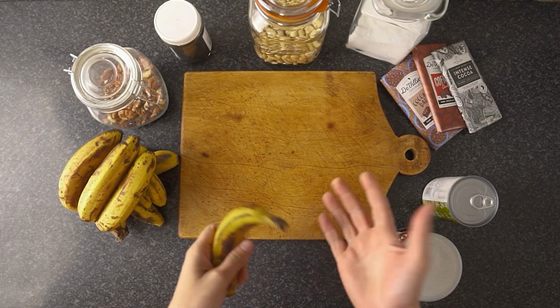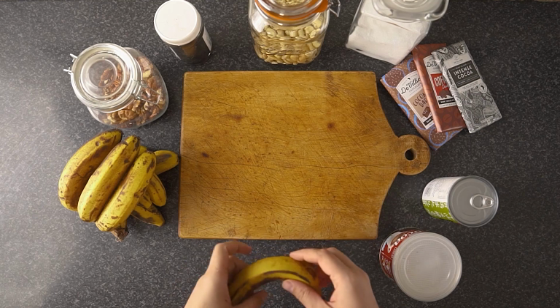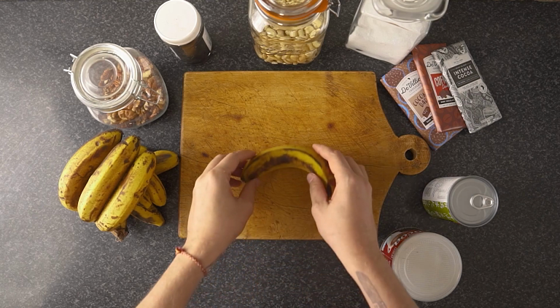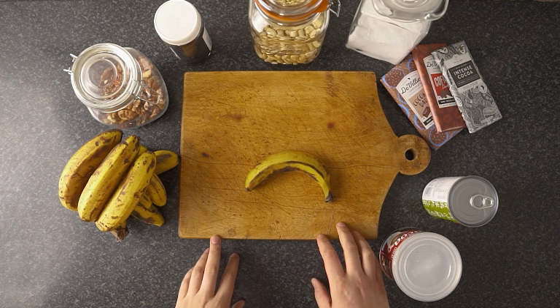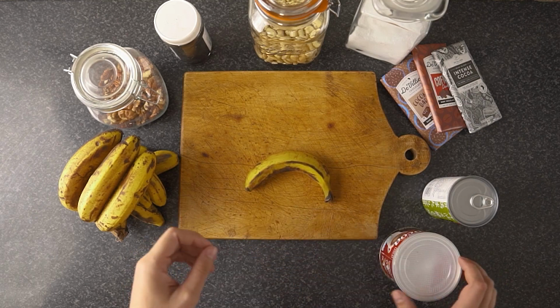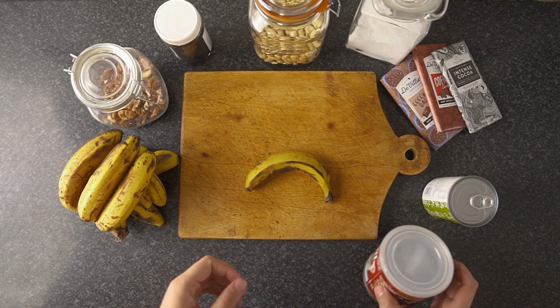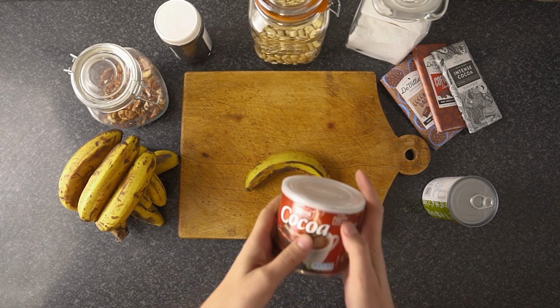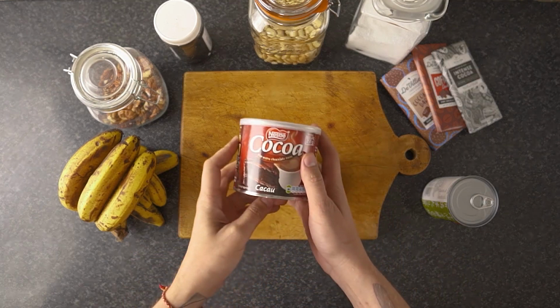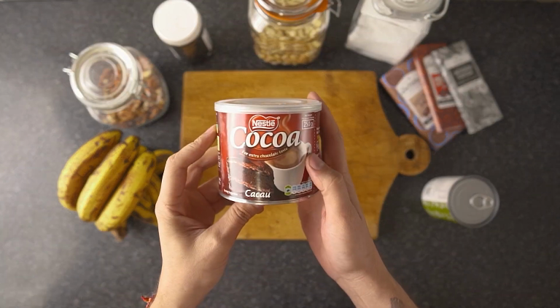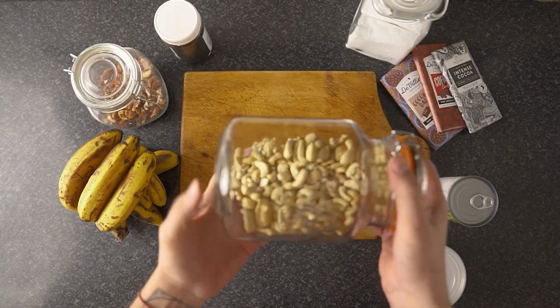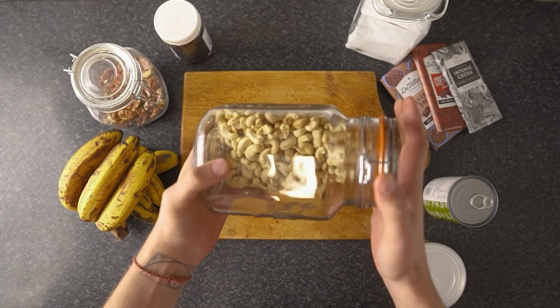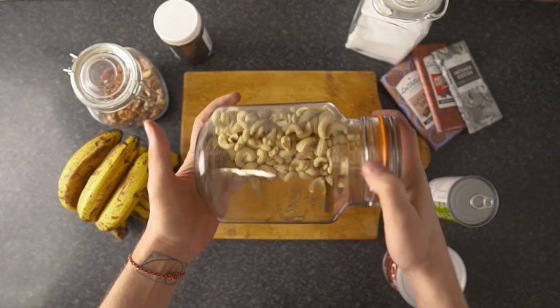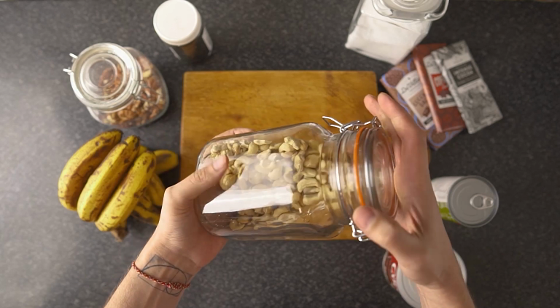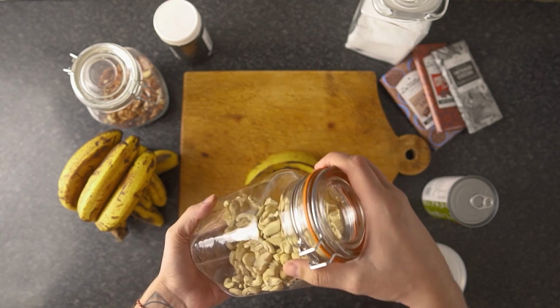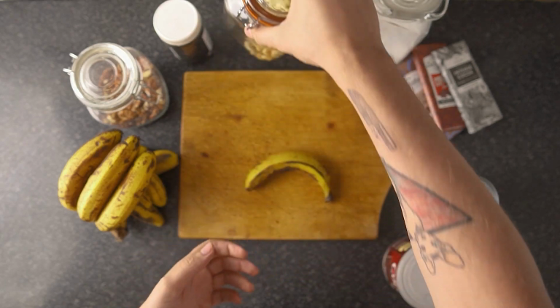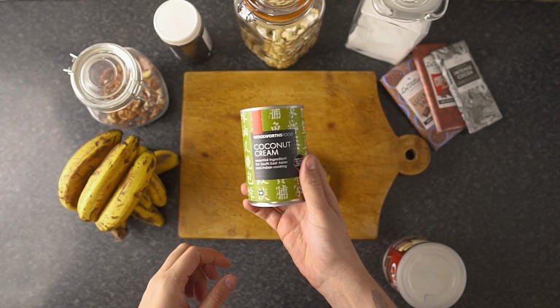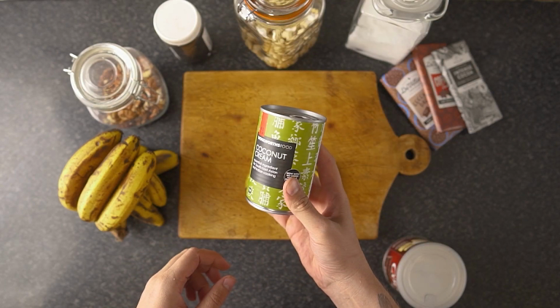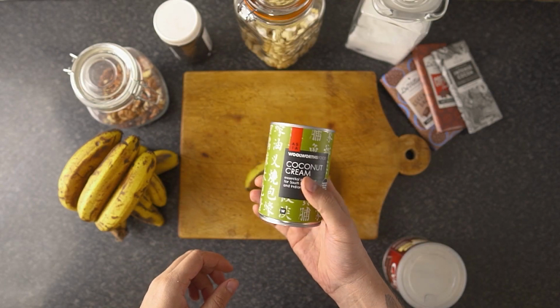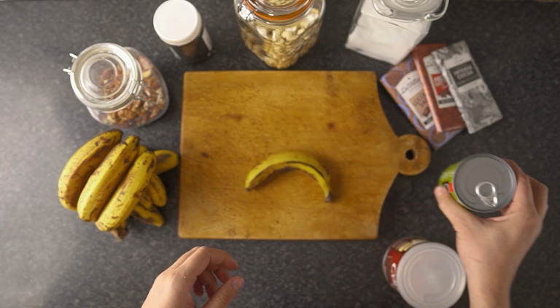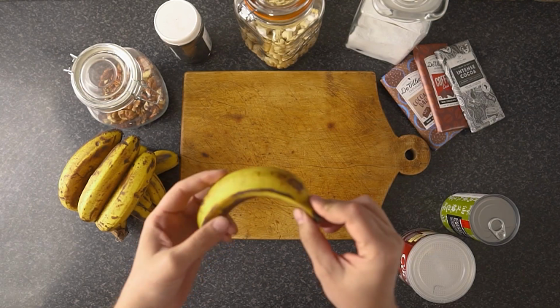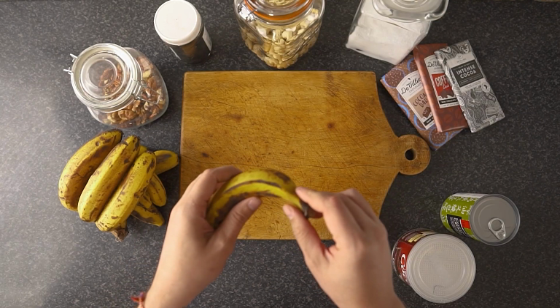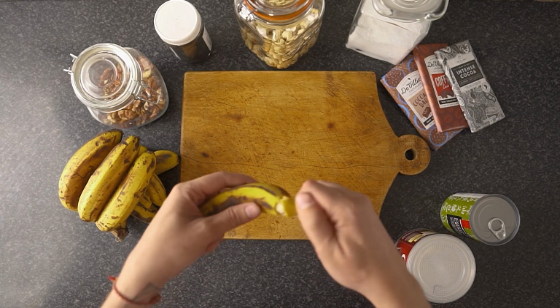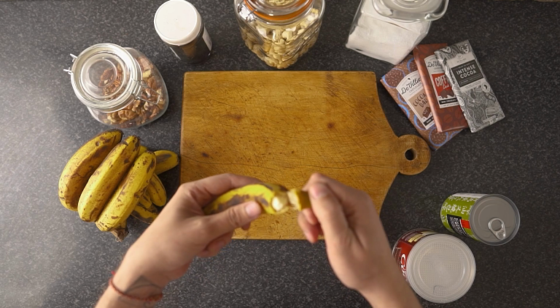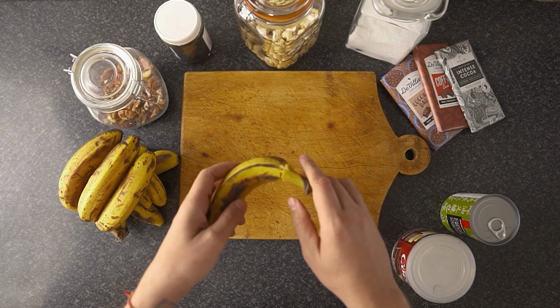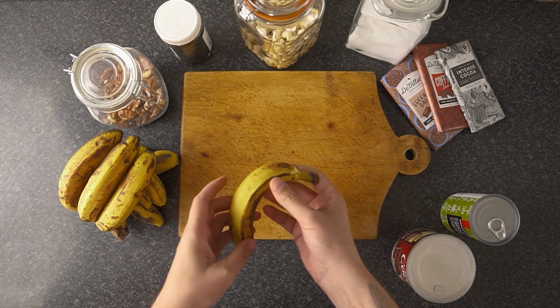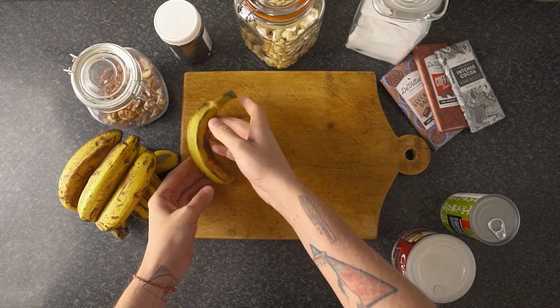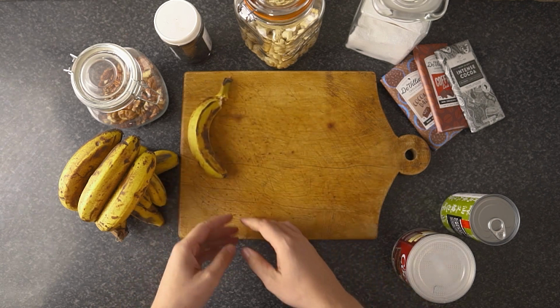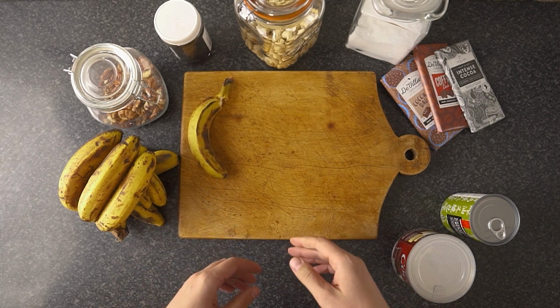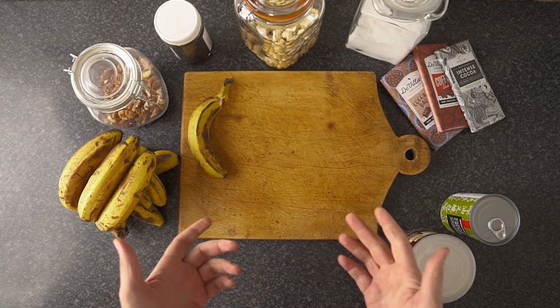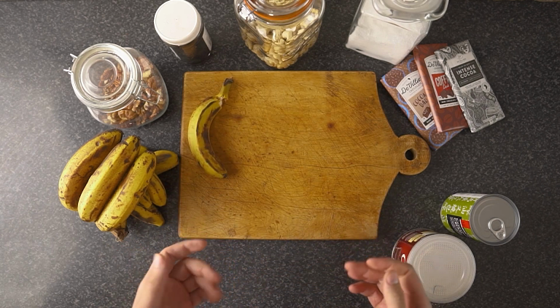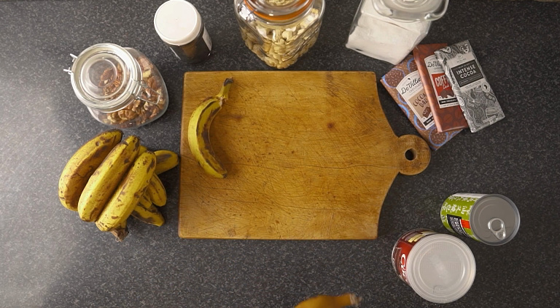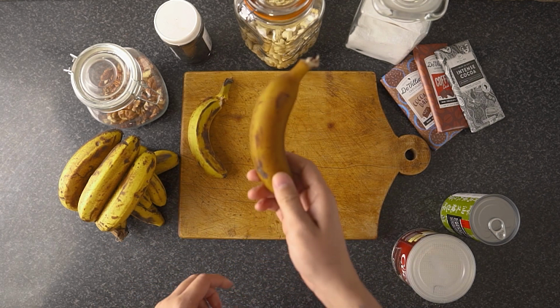If you want something more than just banana-flavored banana ice cream, you'll need stuff like cocoa powder, nuts, sweeteners, coconut milk, berries, fruits, or any flavoring. We're going to have to peel these bananas and freeze them.